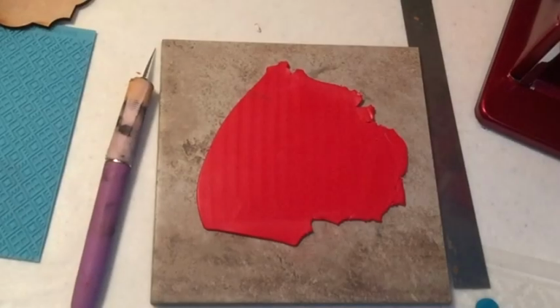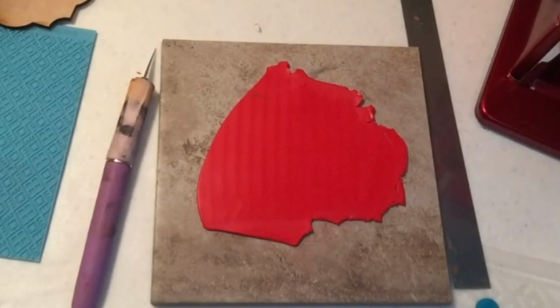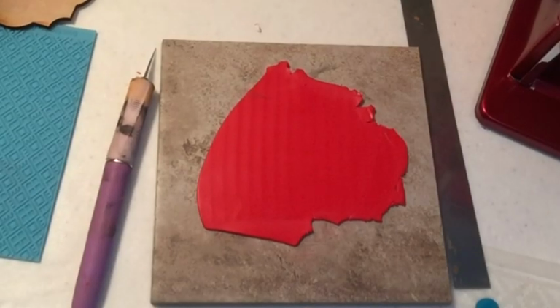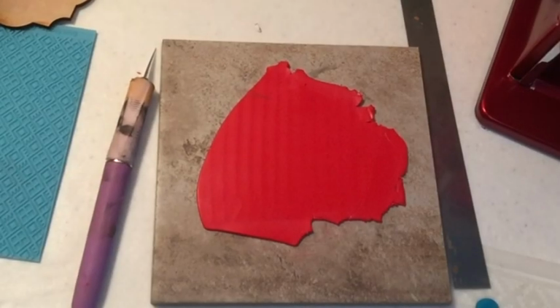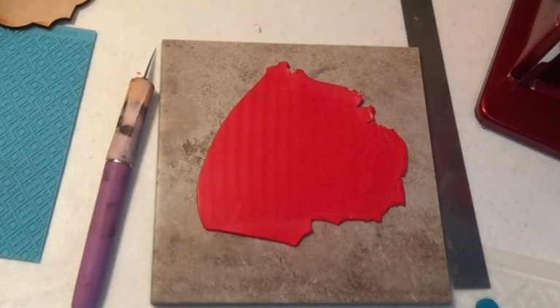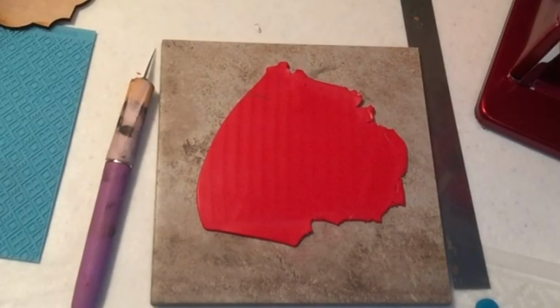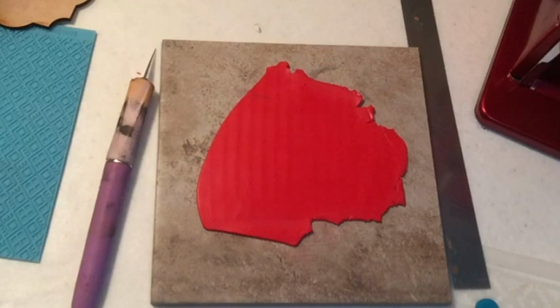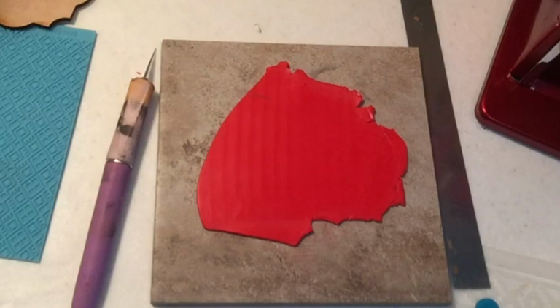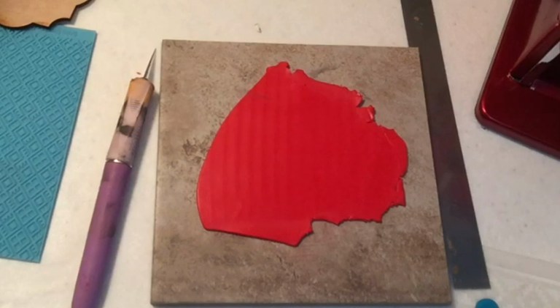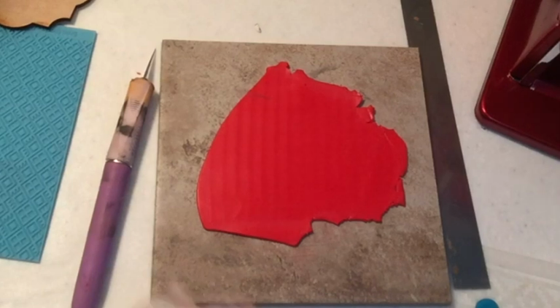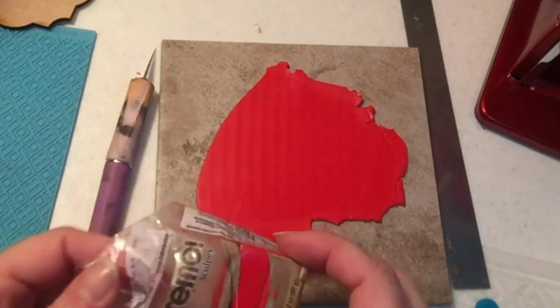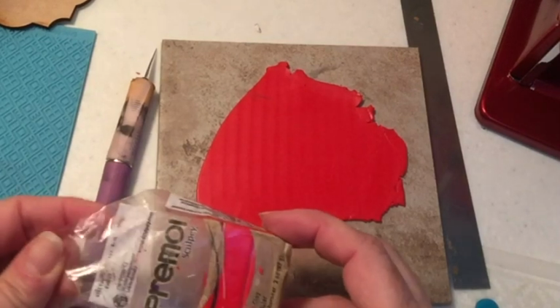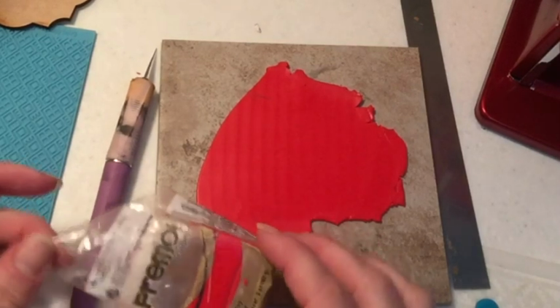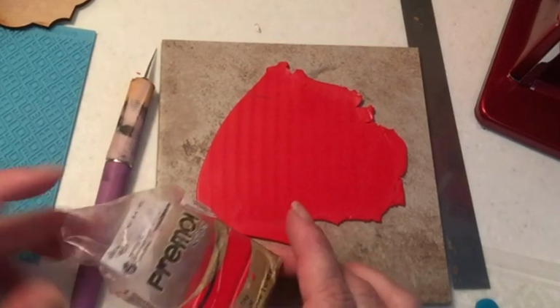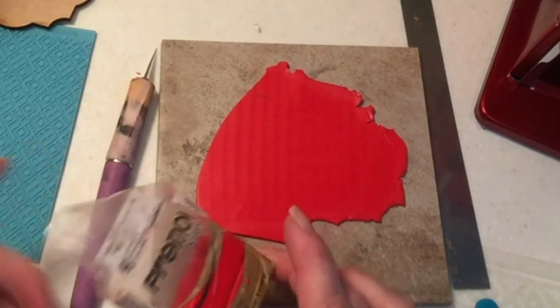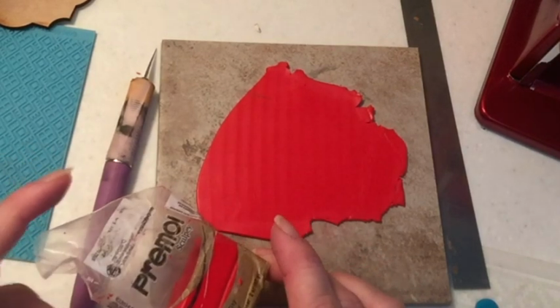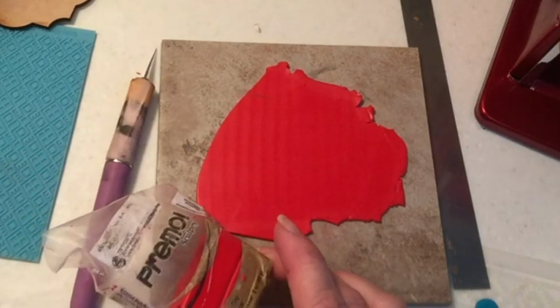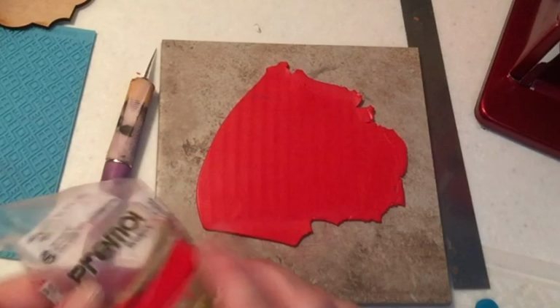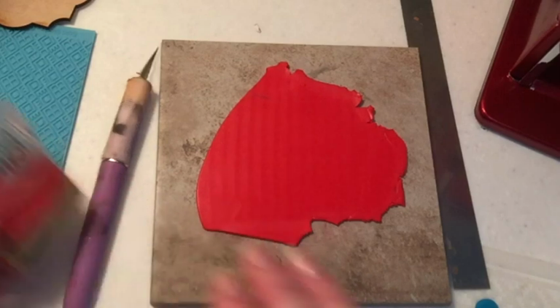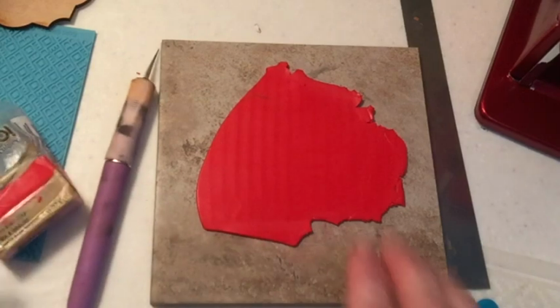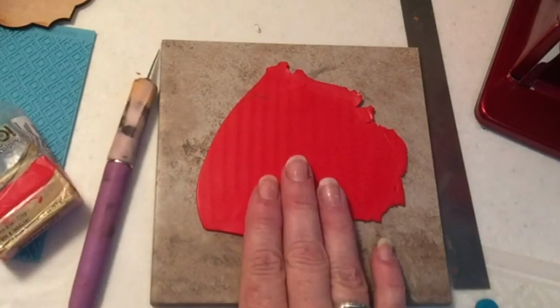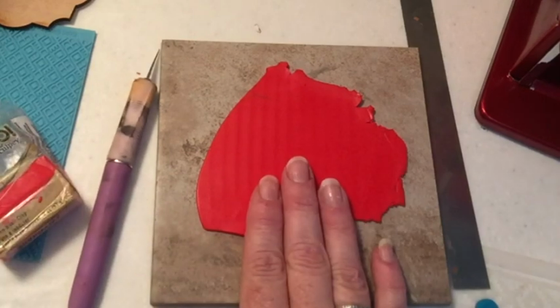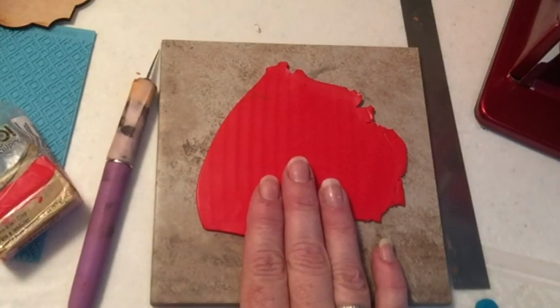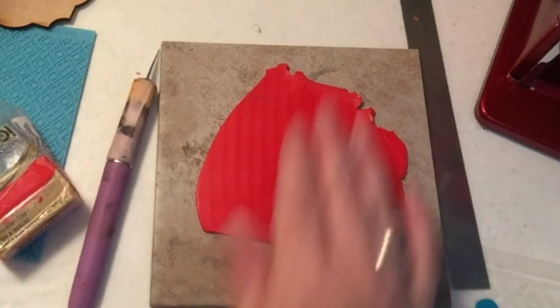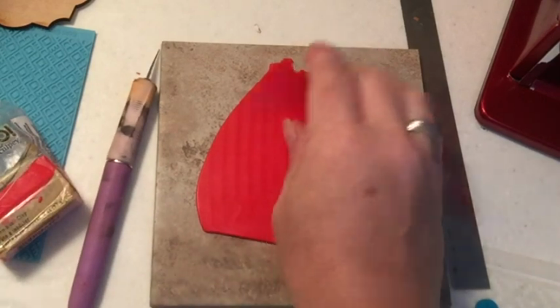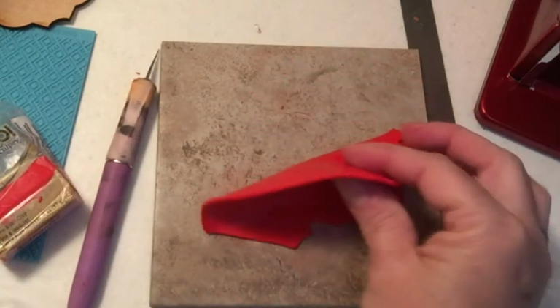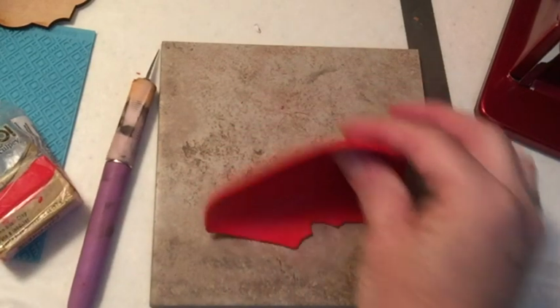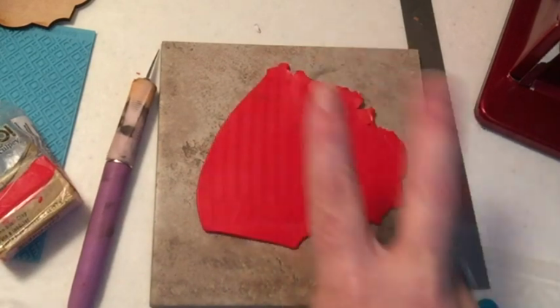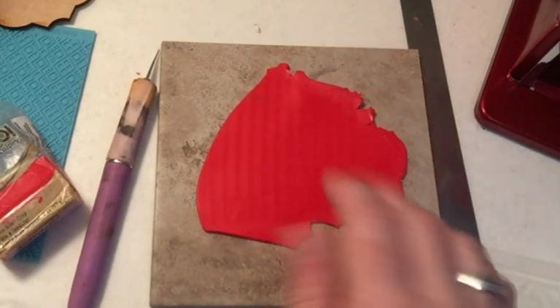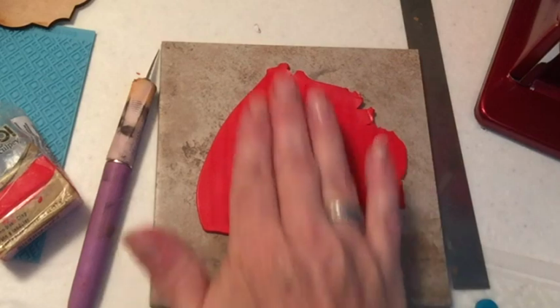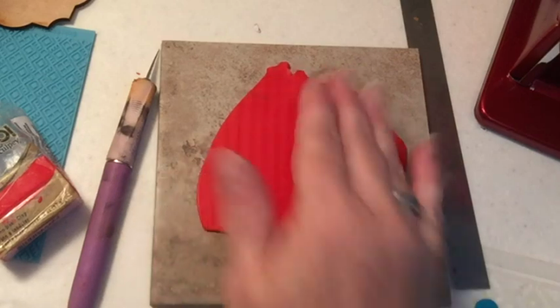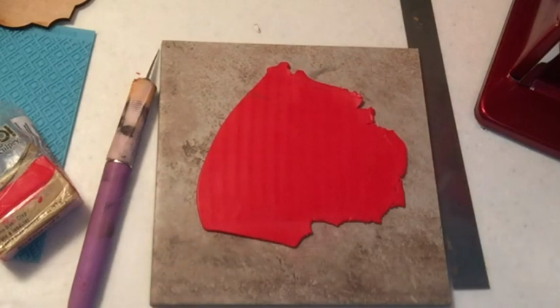For the center portion of the pendant I'm using Cadmium Red Hue Primo Sculpey, which I've conditioned and rolled out in my clay machine. I rolled it to a setting number two on my Atlas machine.